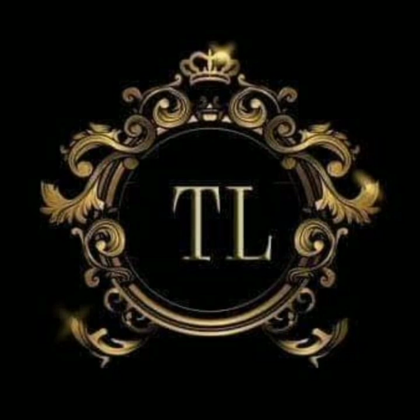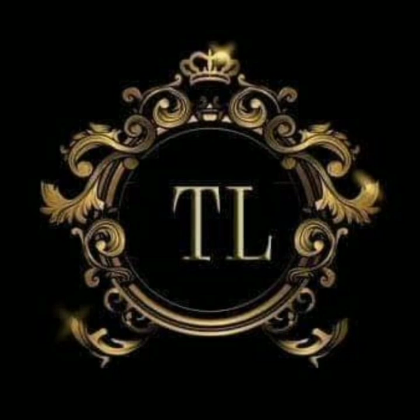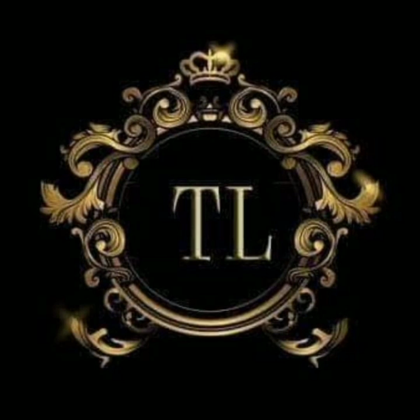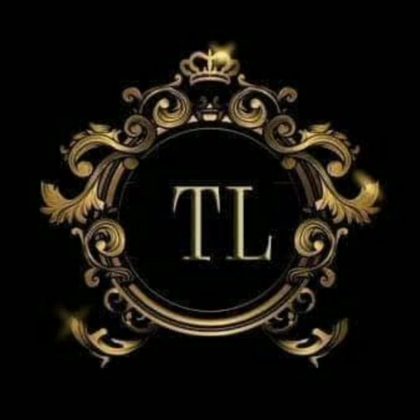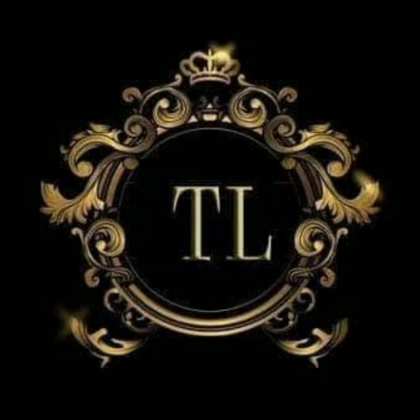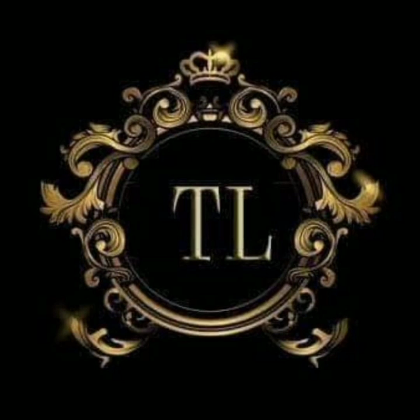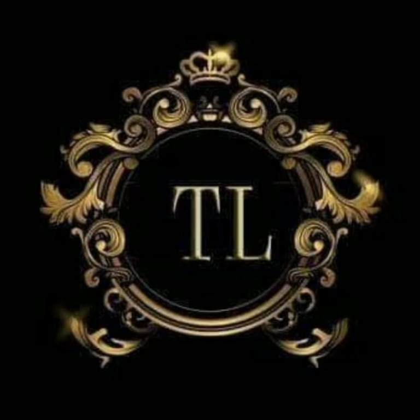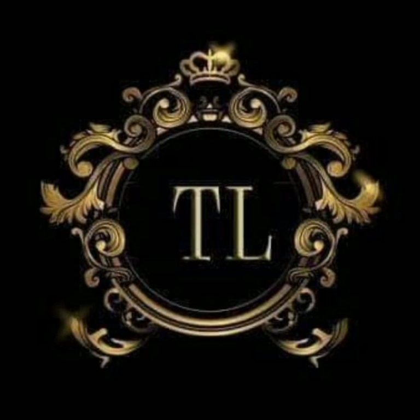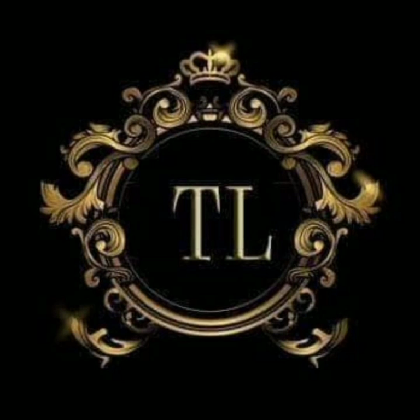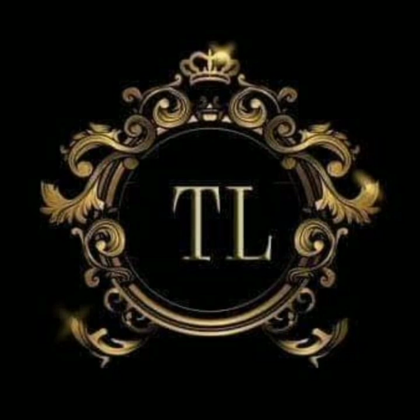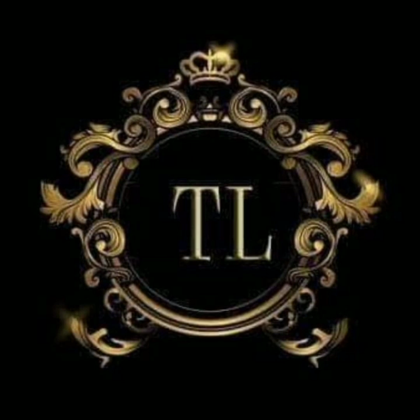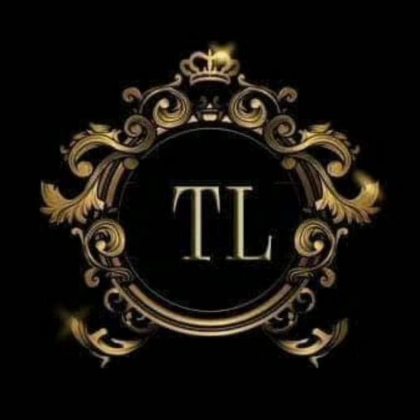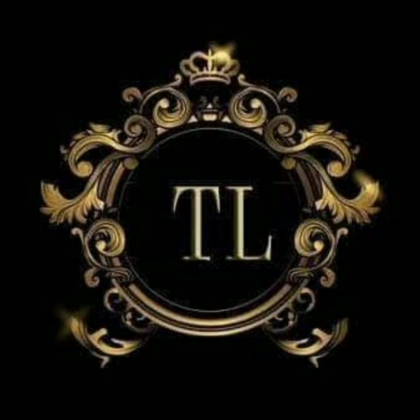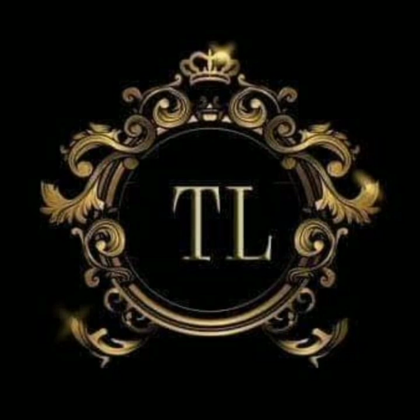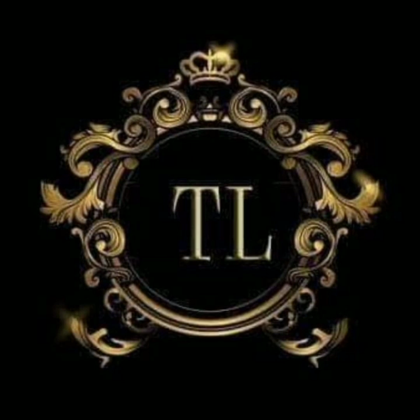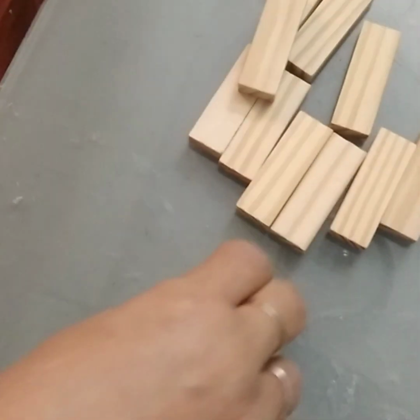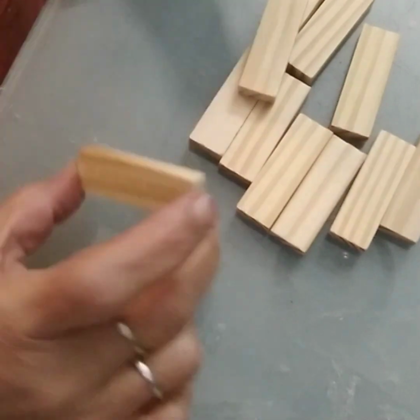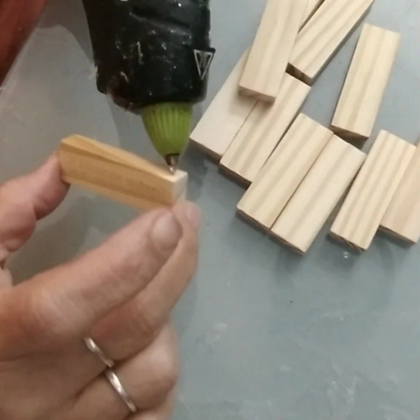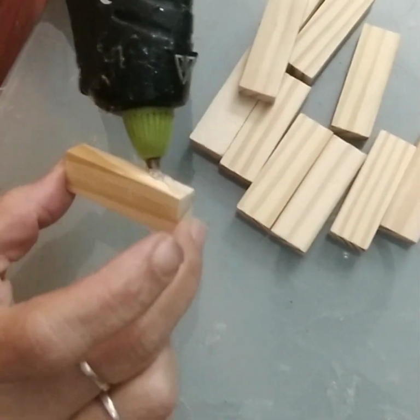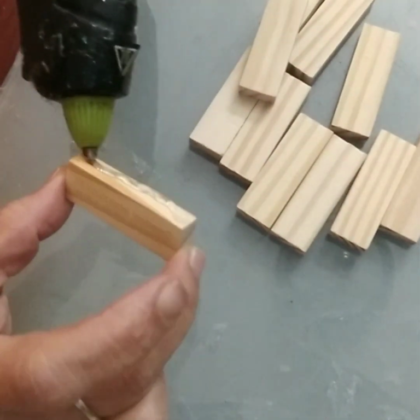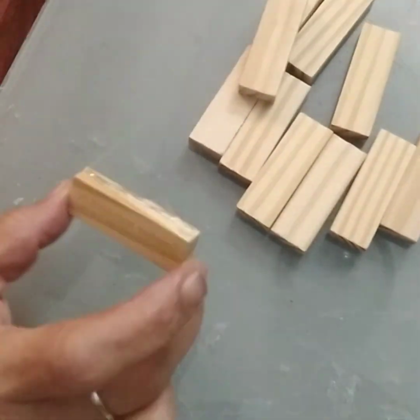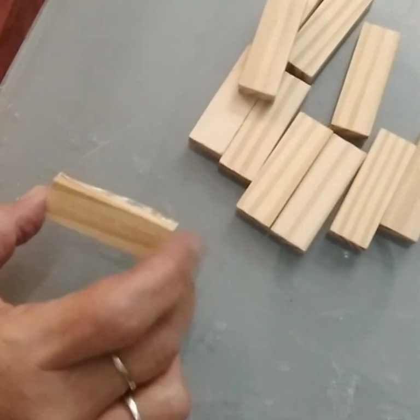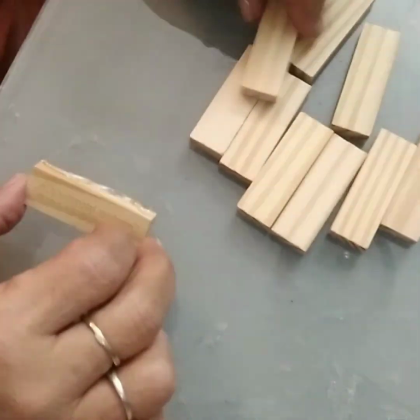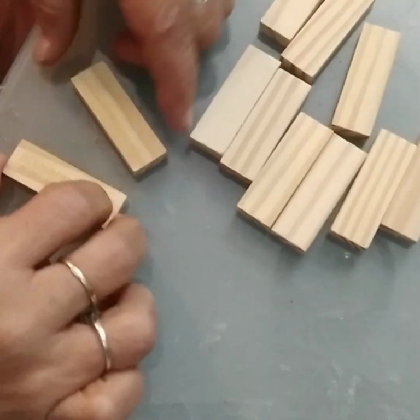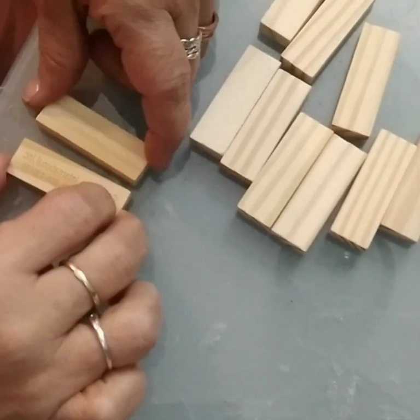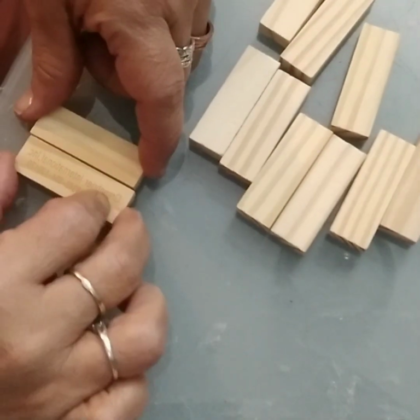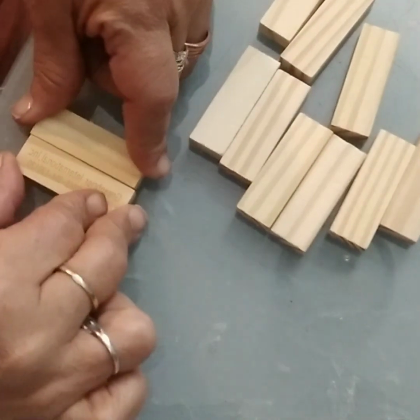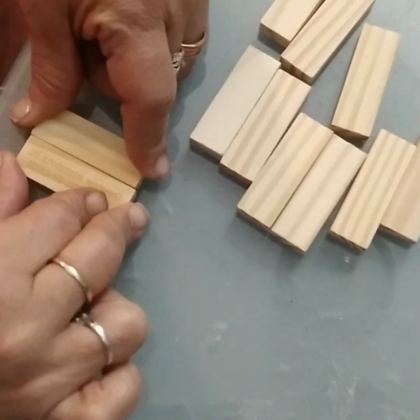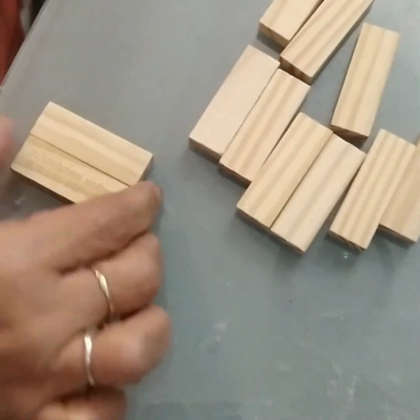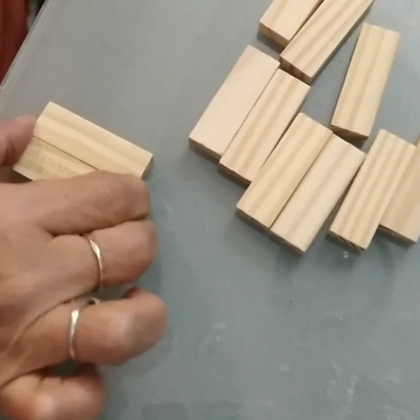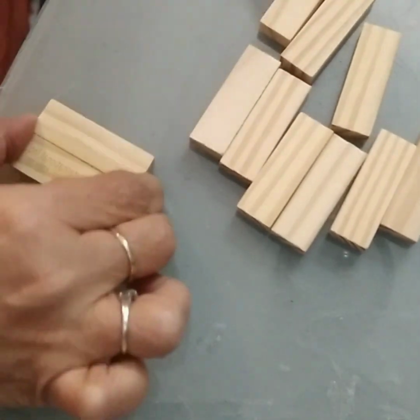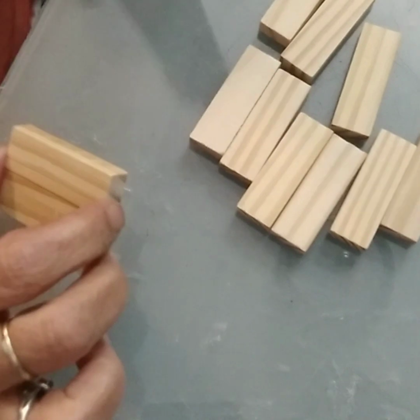Hi everybody, this is Tisha from TL Home Decor DIYs. Today's project is a Christmas present ornament.